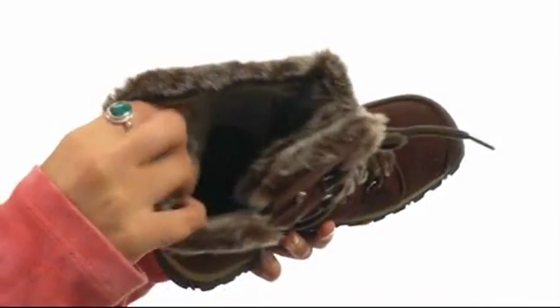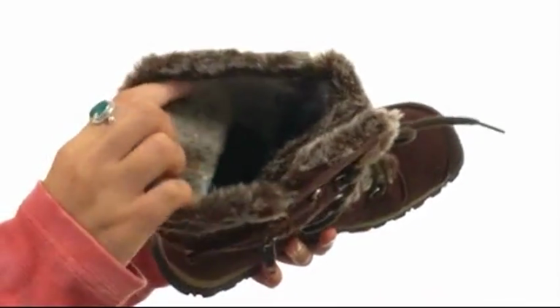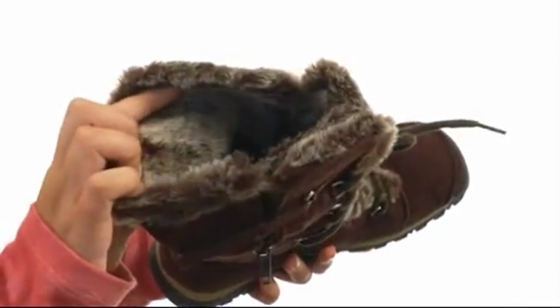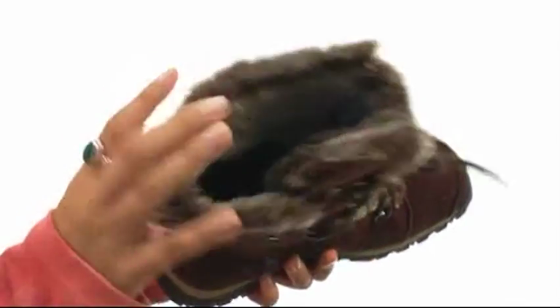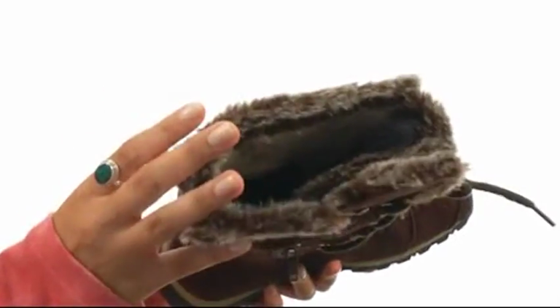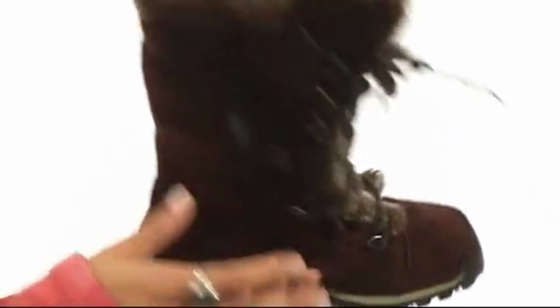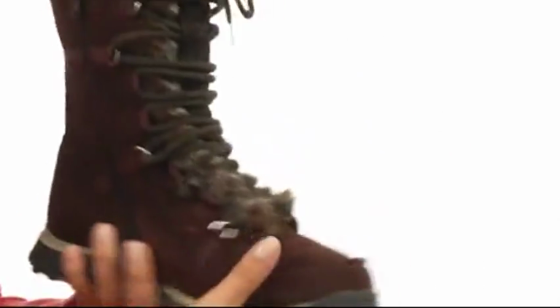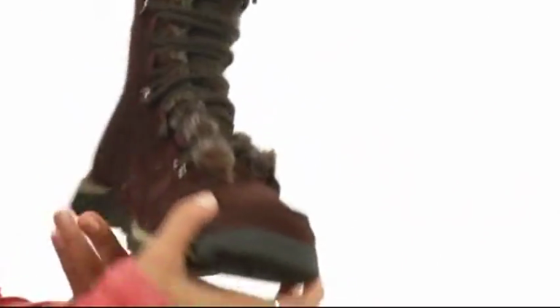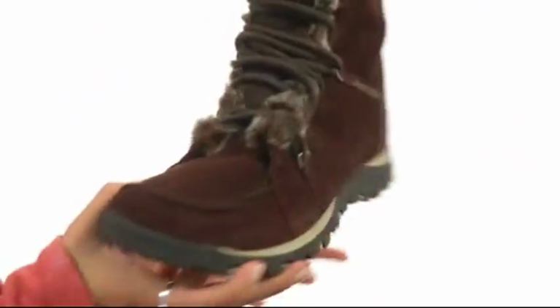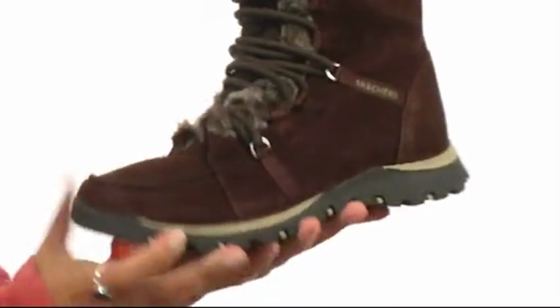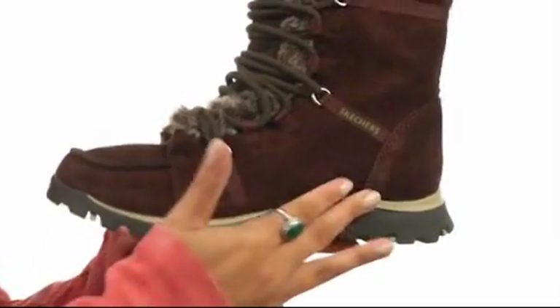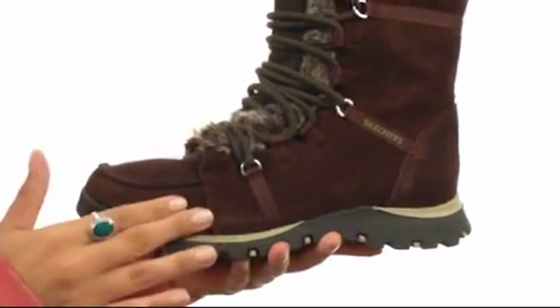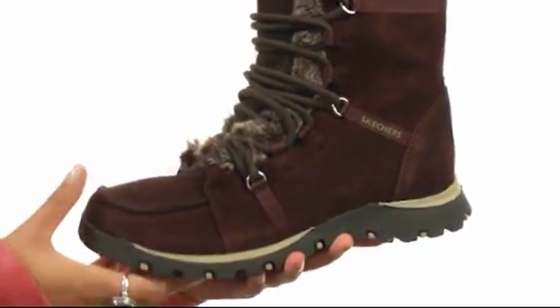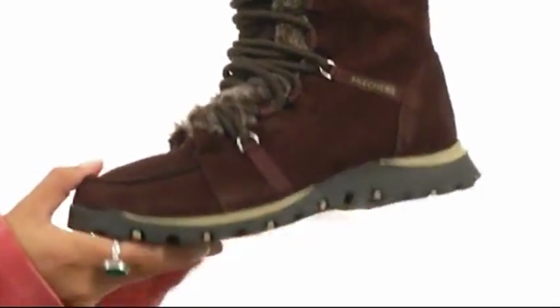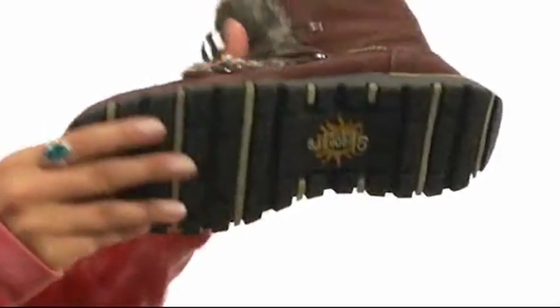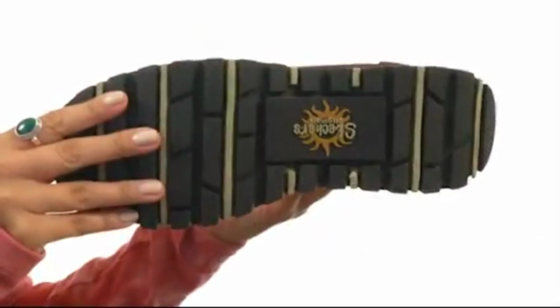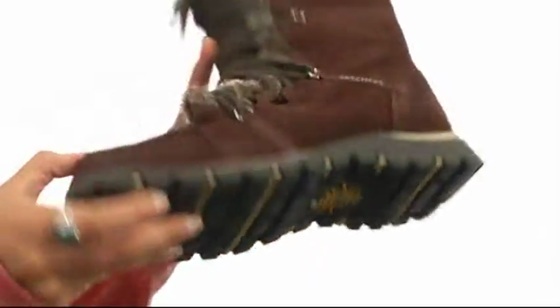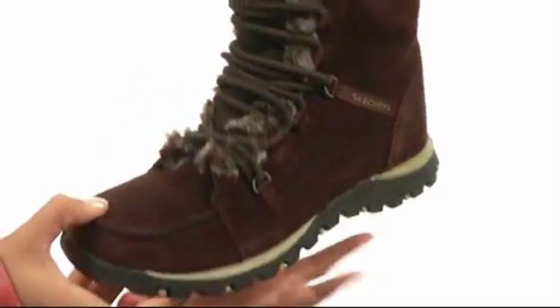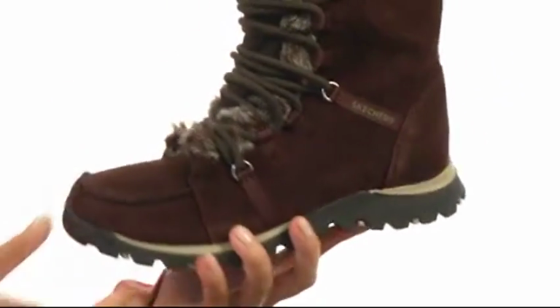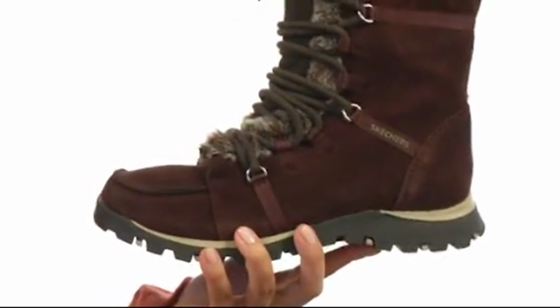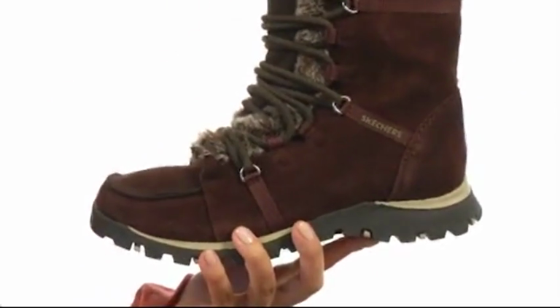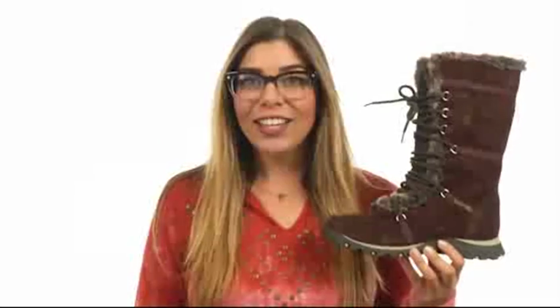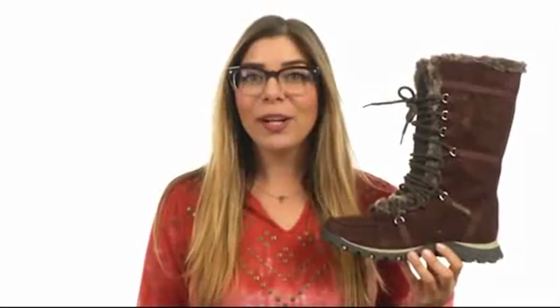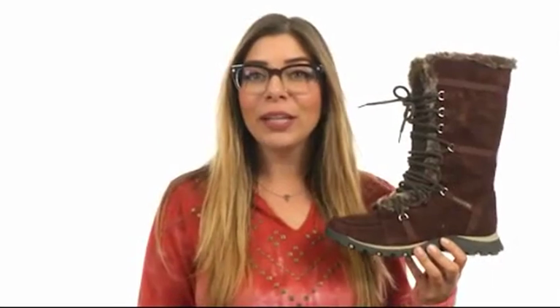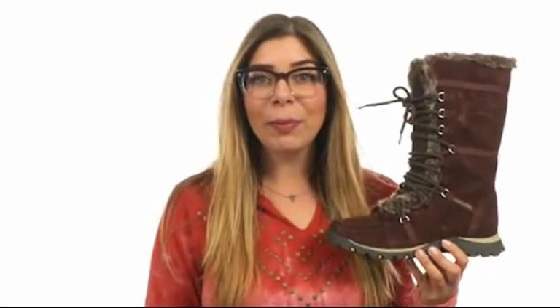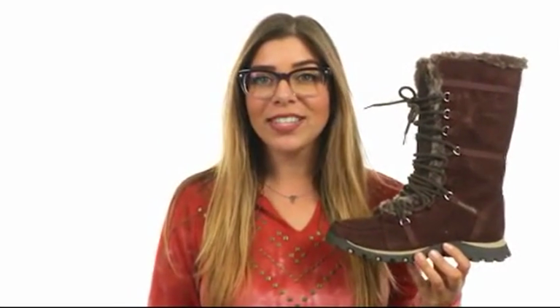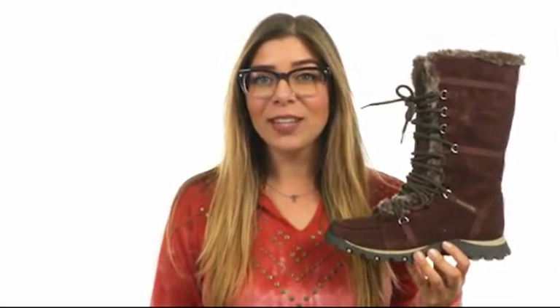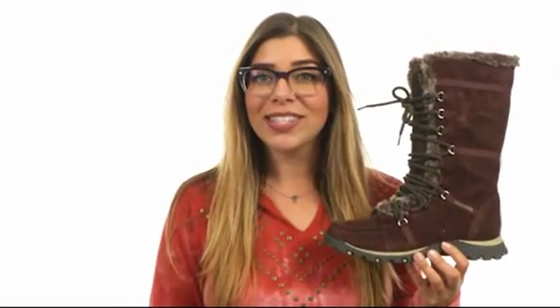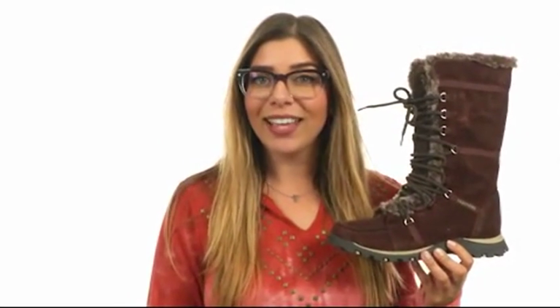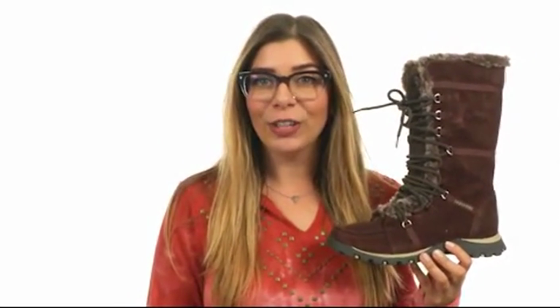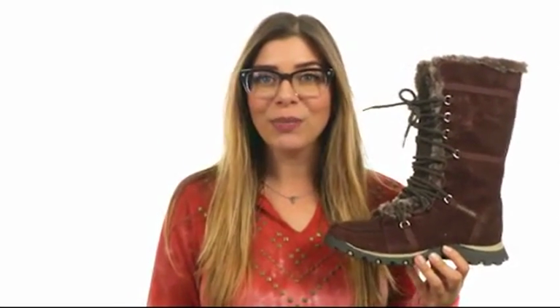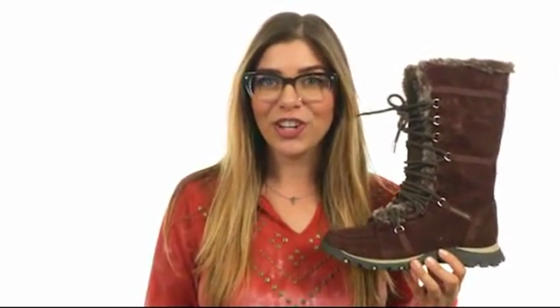Inside we do have a wonderful faux fur lining that's super comfy, as well as a lightly cushioned insole and a wonderful outsole here too. You are going to be completely prepared this season with style and comfort from Skechers.